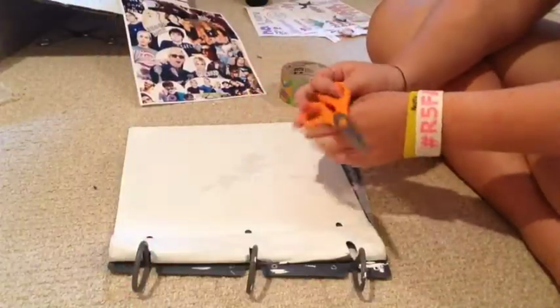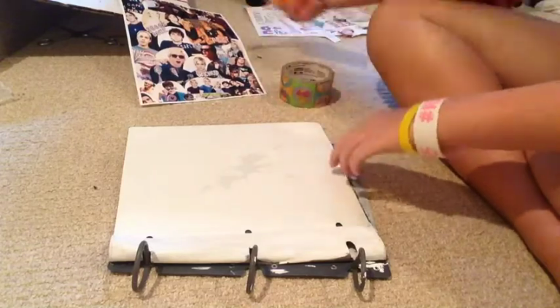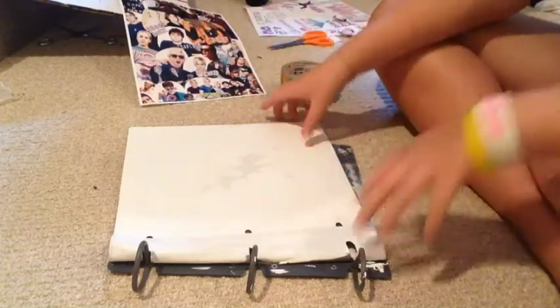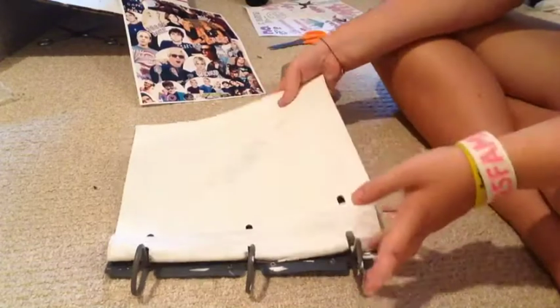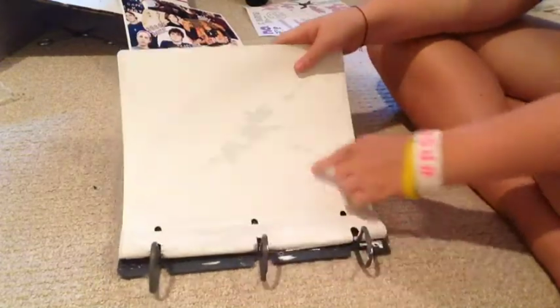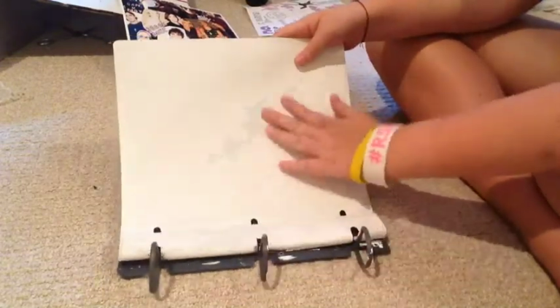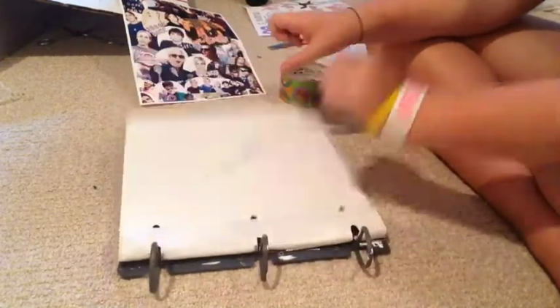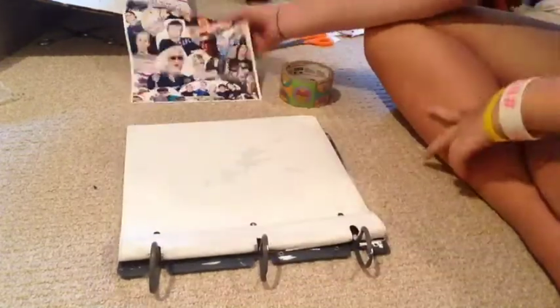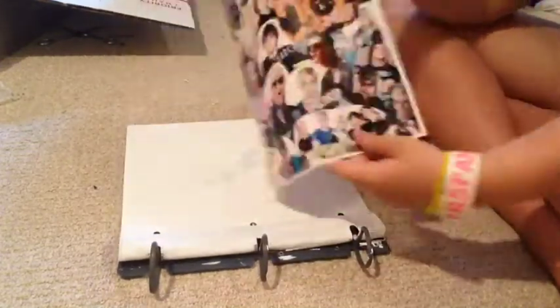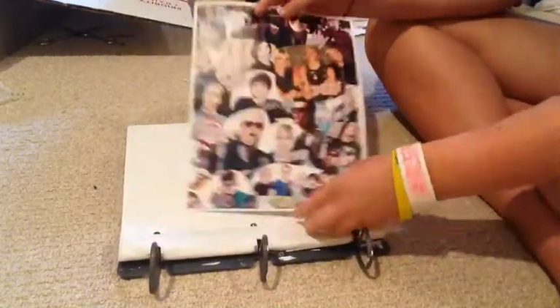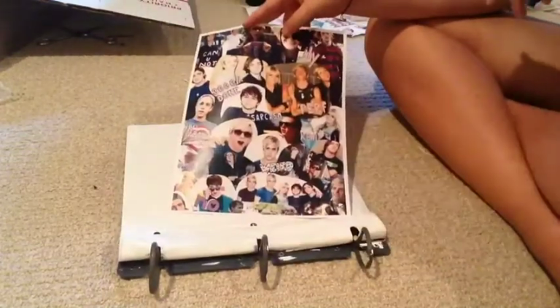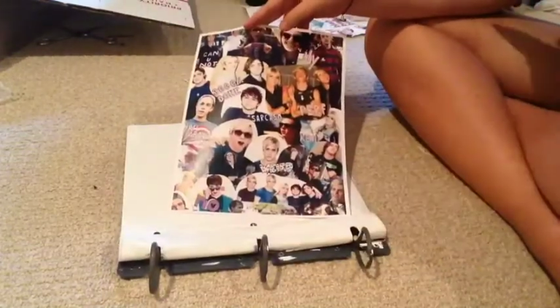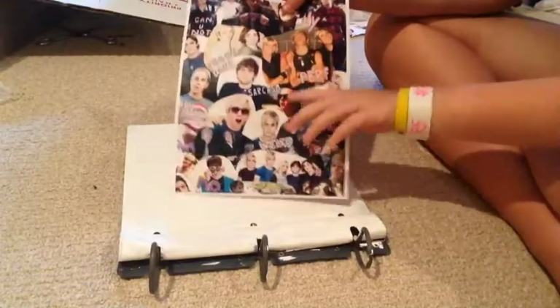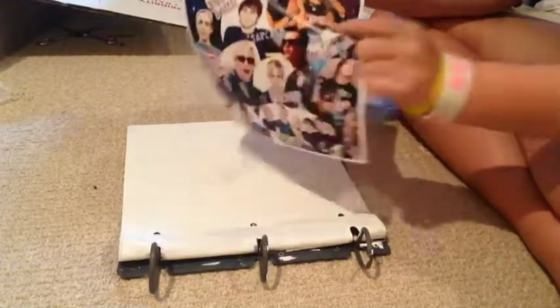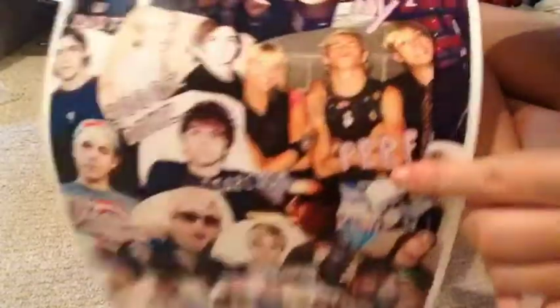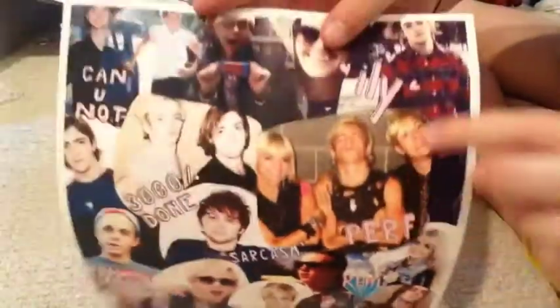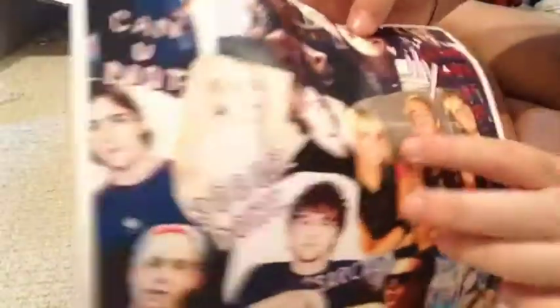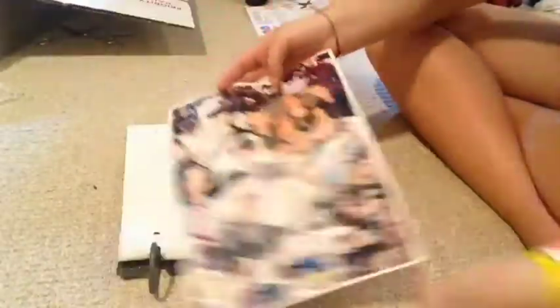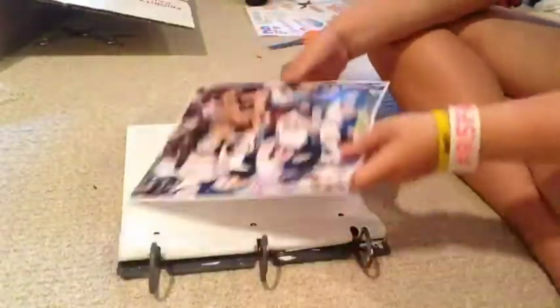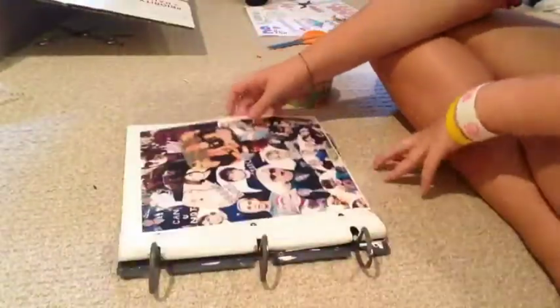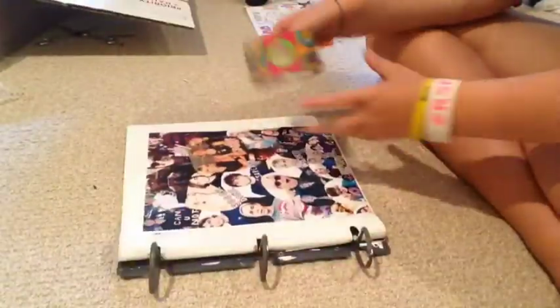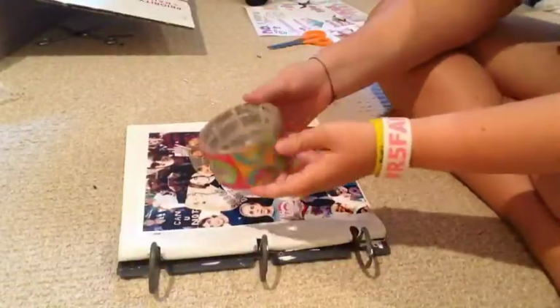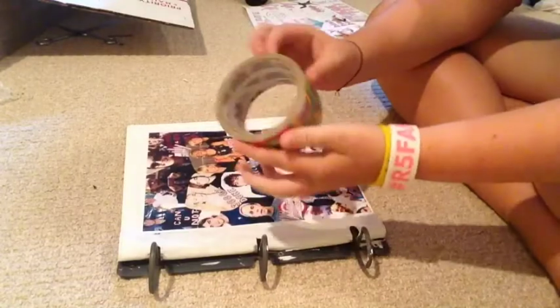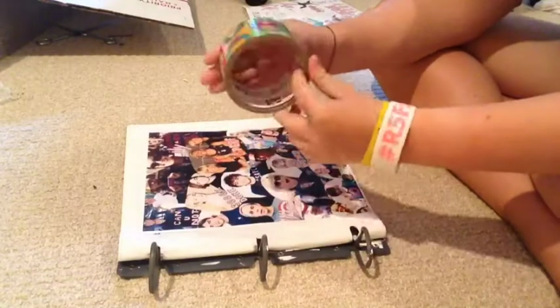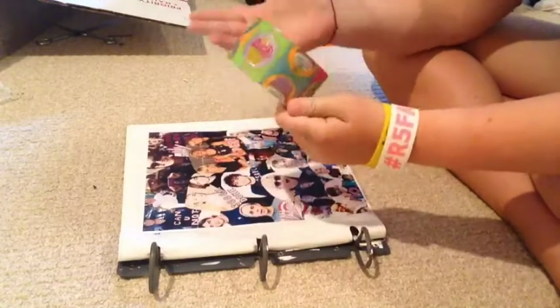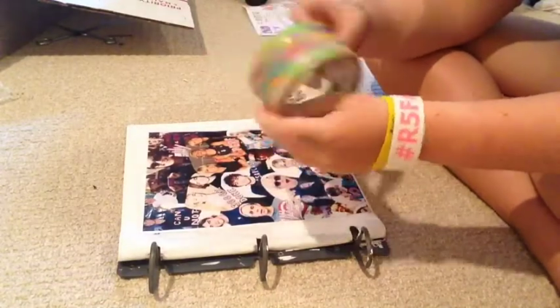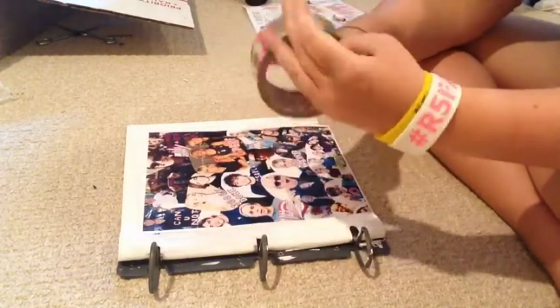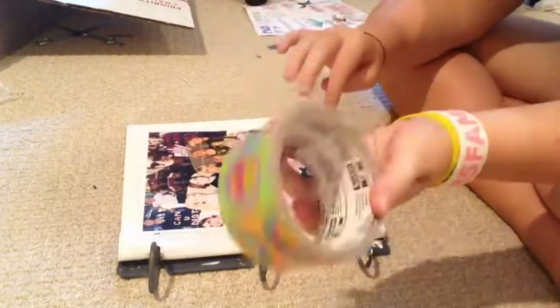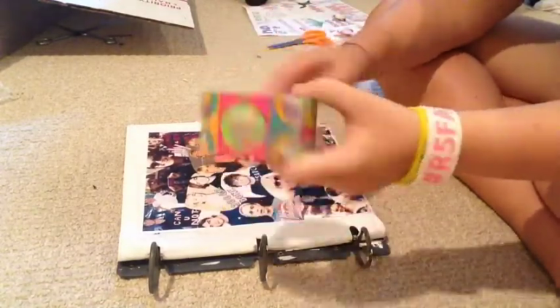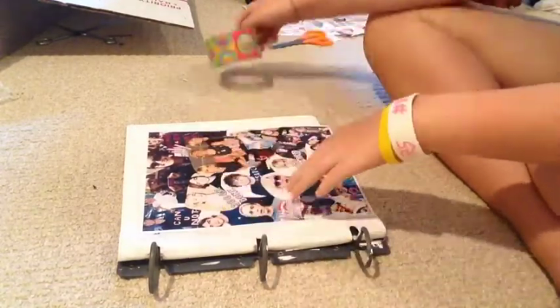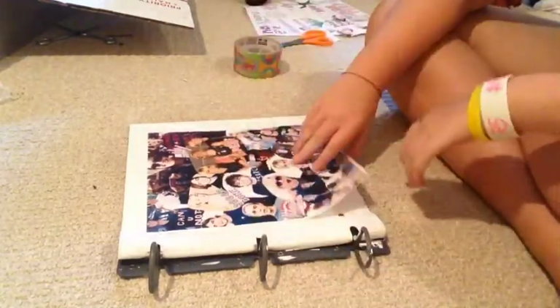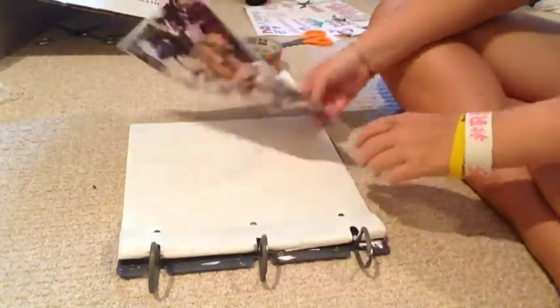You're going to need some scissors, and then you're obviously going to need a binder. Then you're going to need a collage — I made mine using an app on my iPad and I just put some Tumblr transparents over it. Then you're going to want some tape; this is just like scotch tape with a pattern on it — it has cupcakes on it.